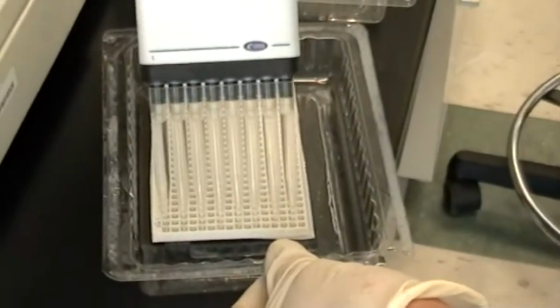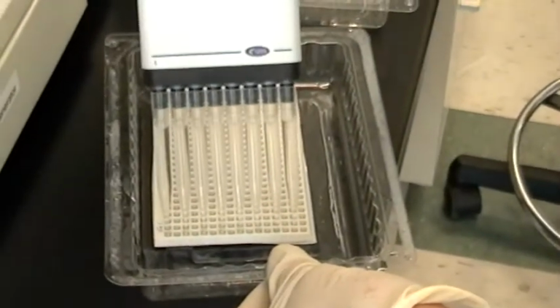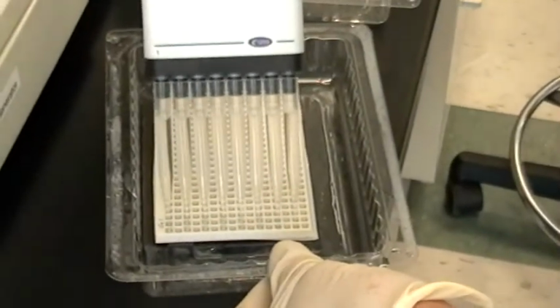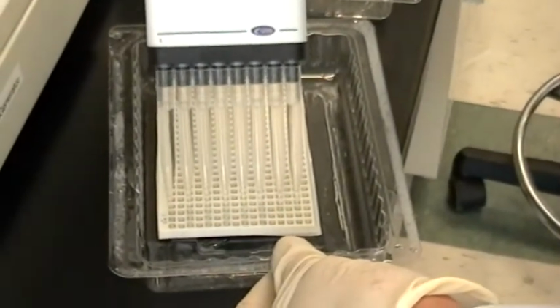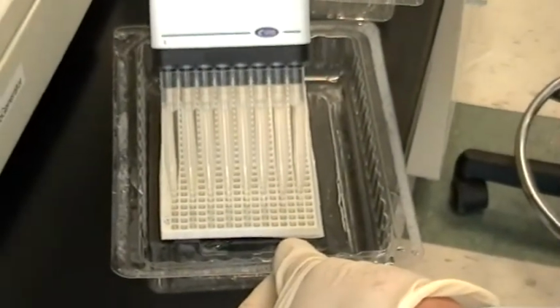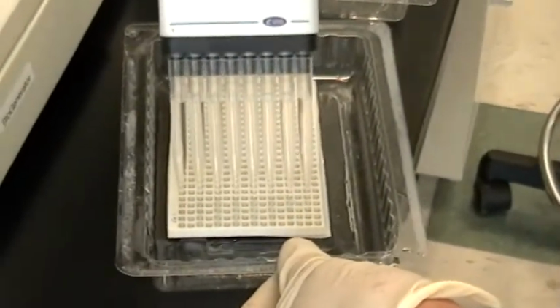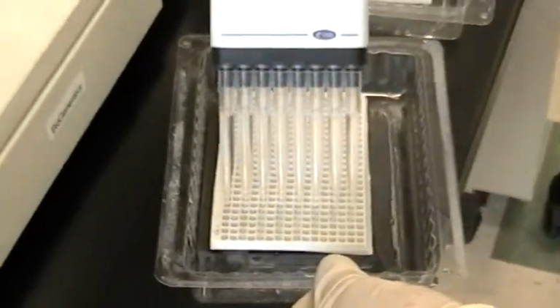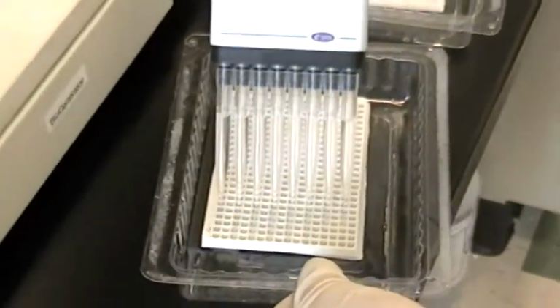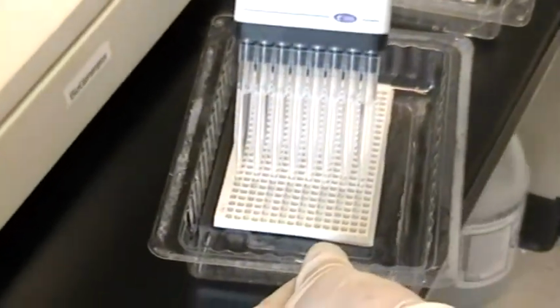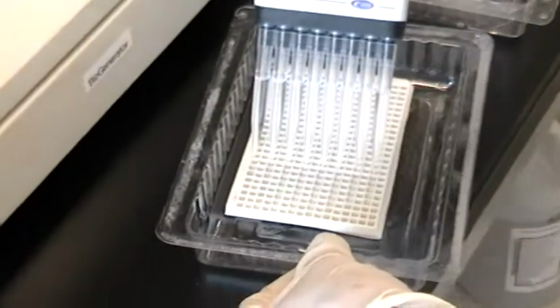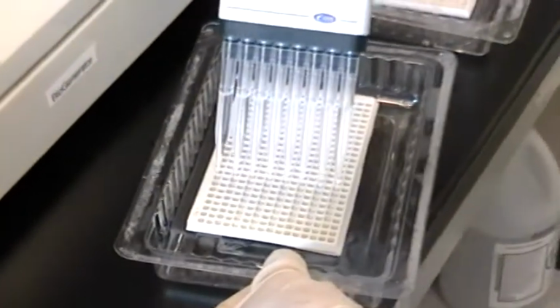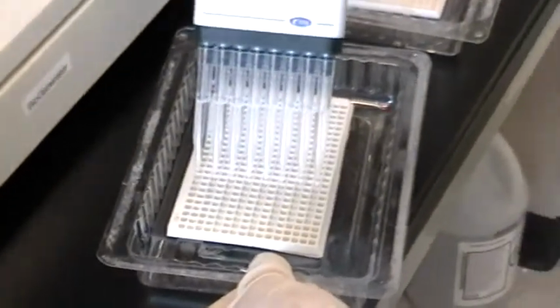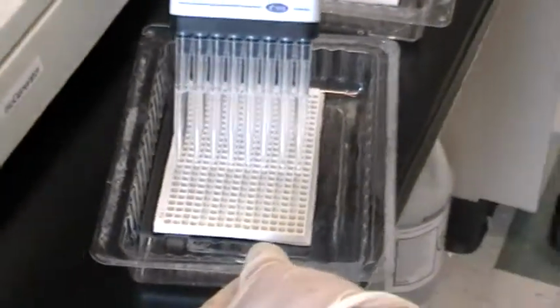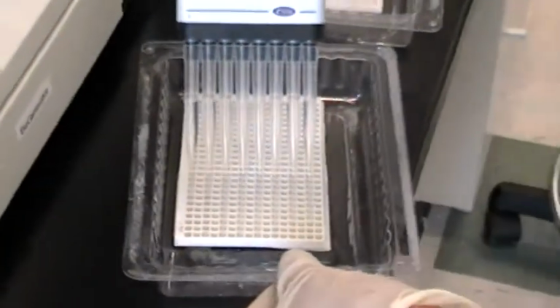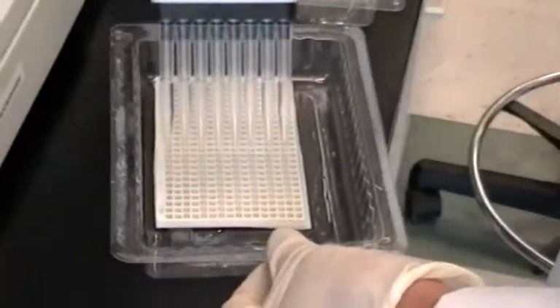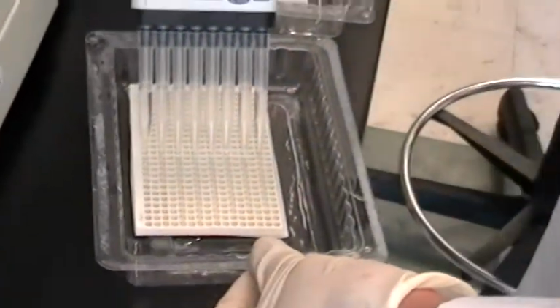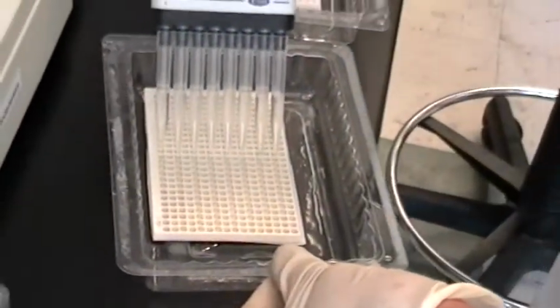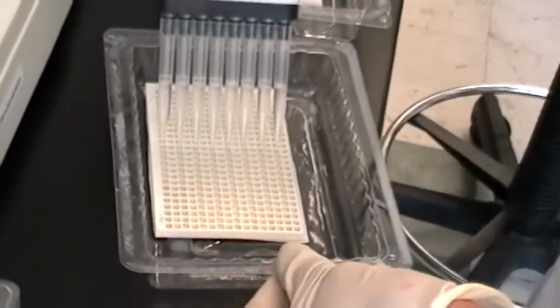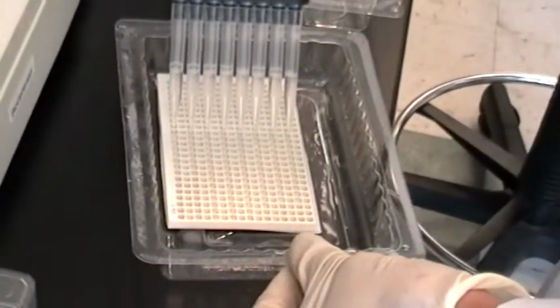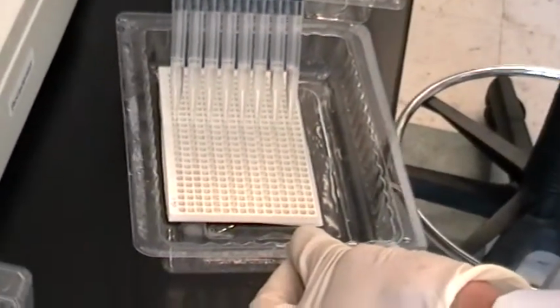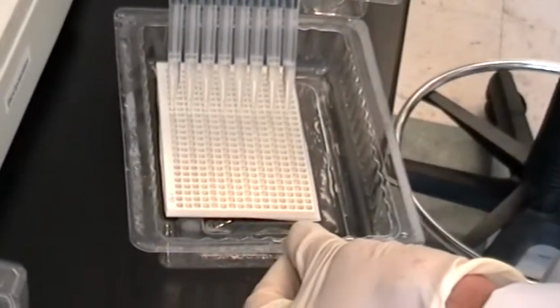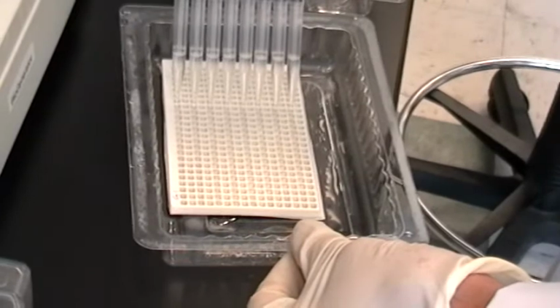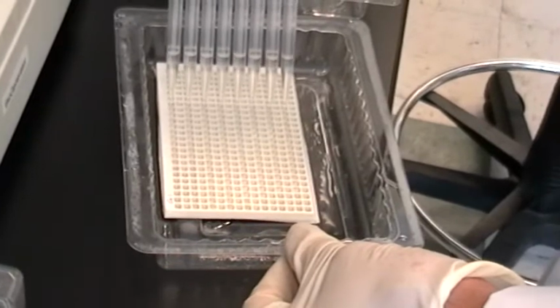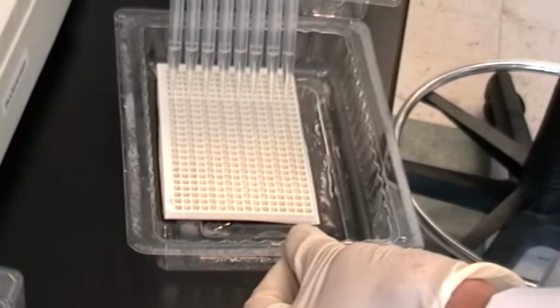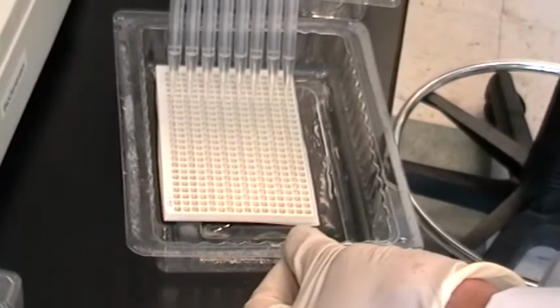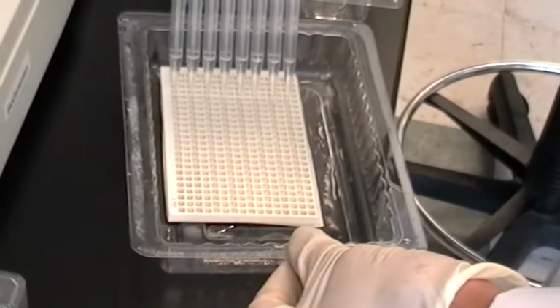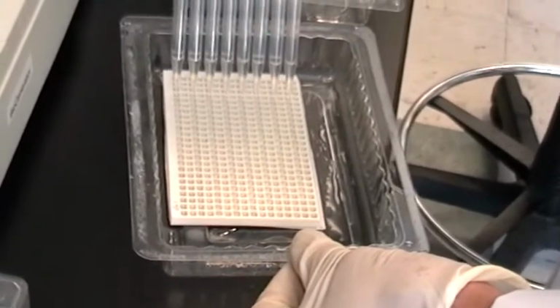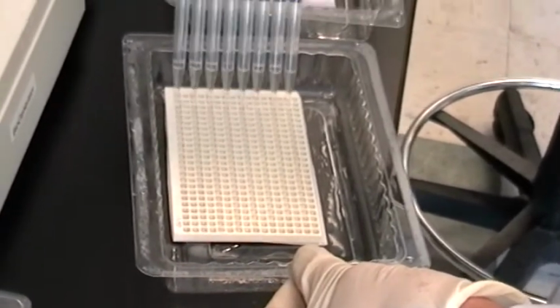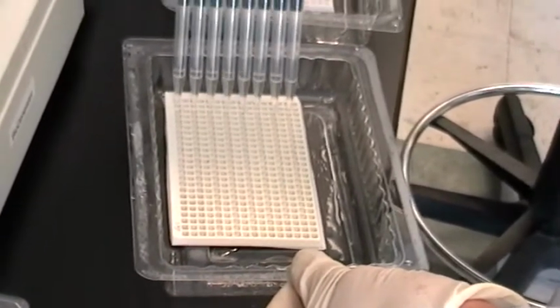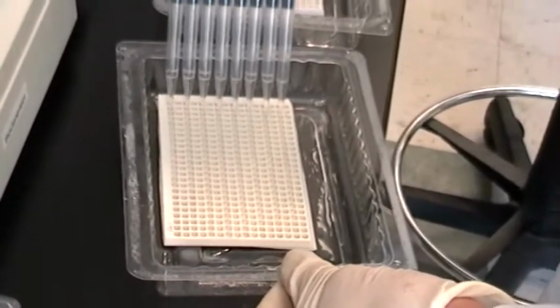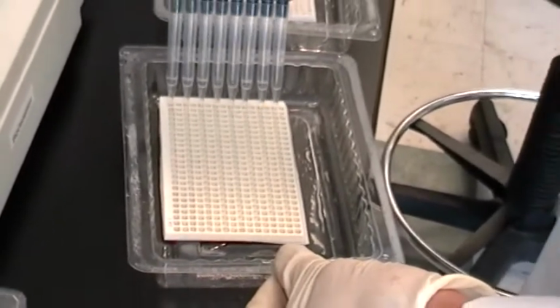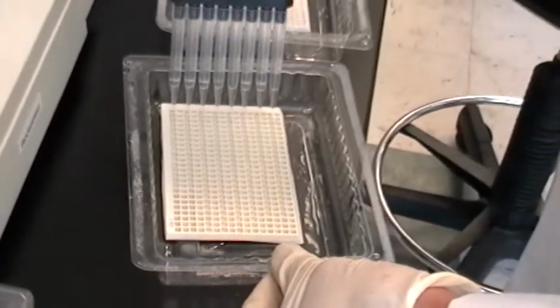Two PEP plates are being prepared, so the second is filled just like the first. In a typical analysis, two plates would be used so that two conditions, such as disease versus normal, could be compared.